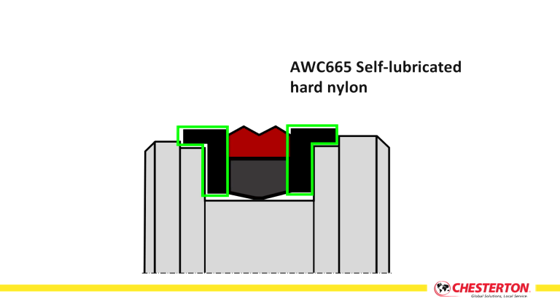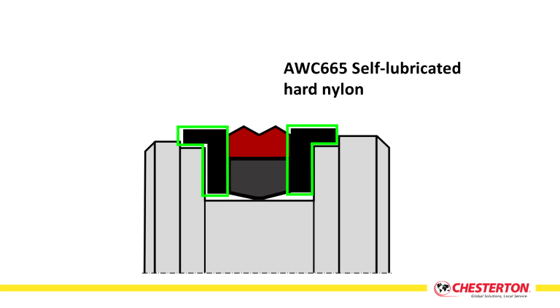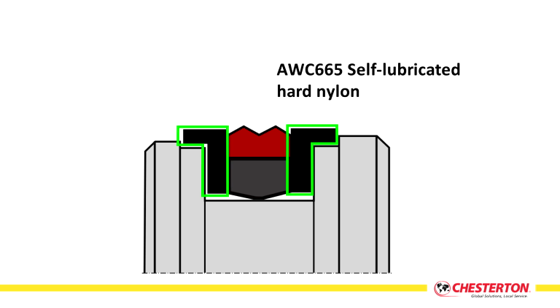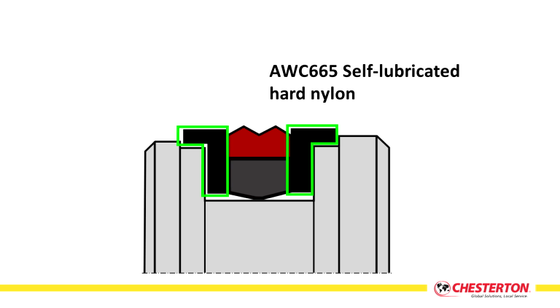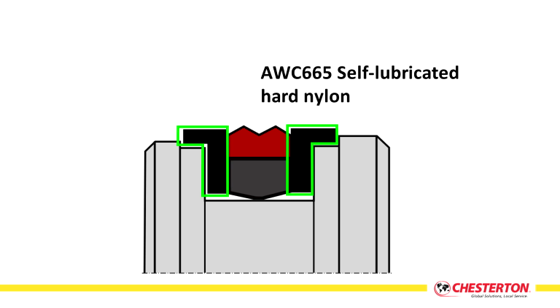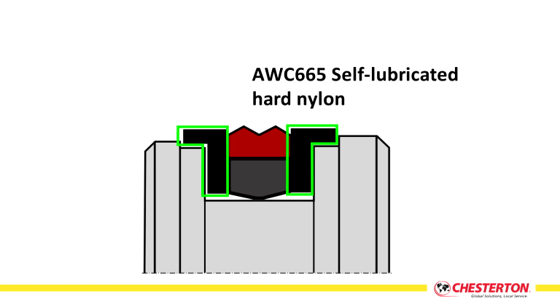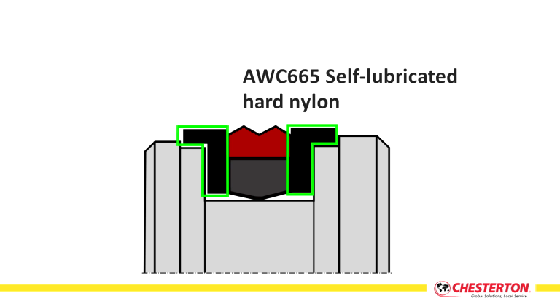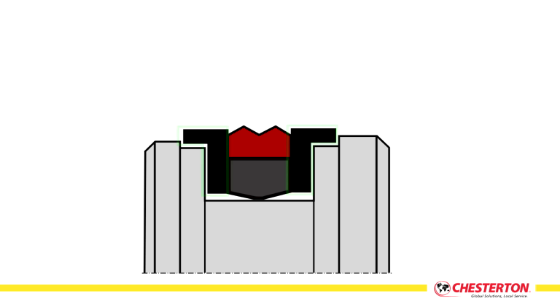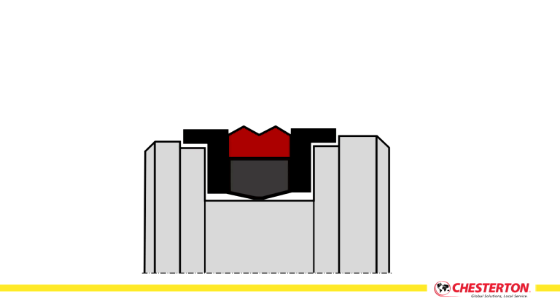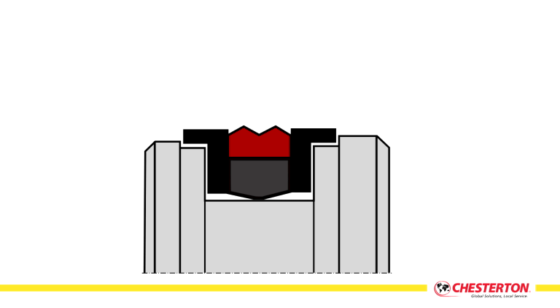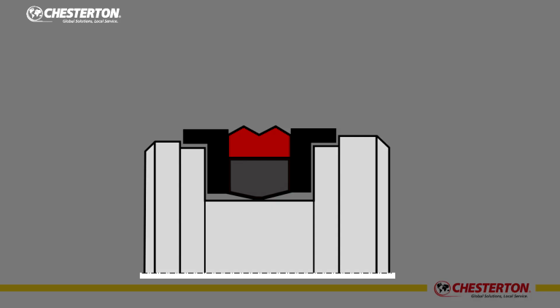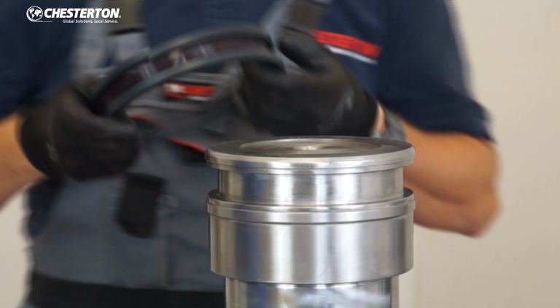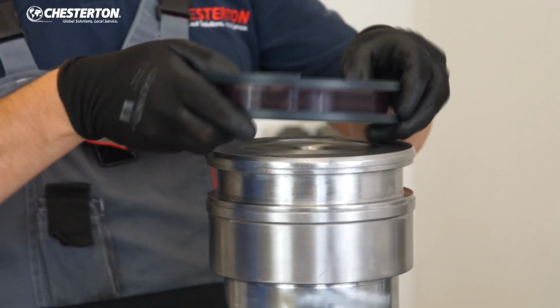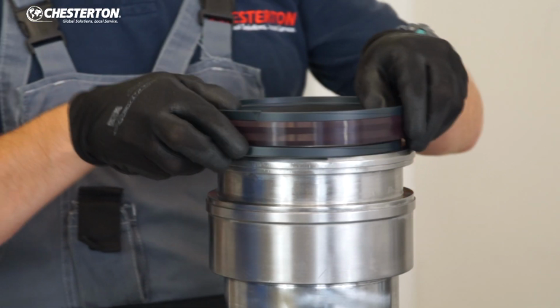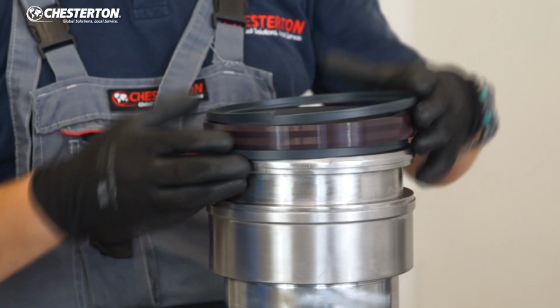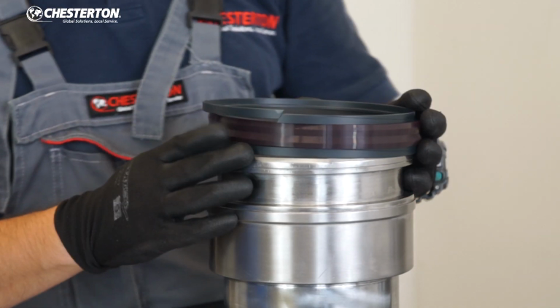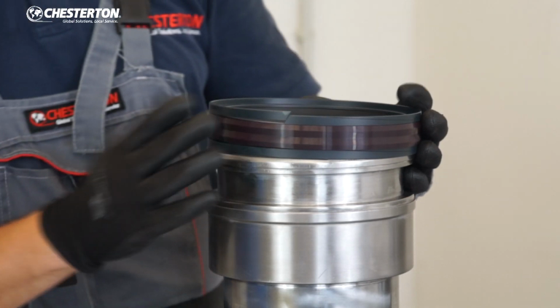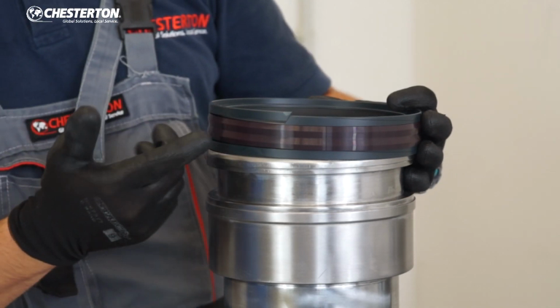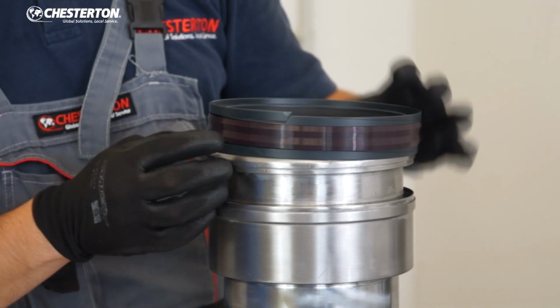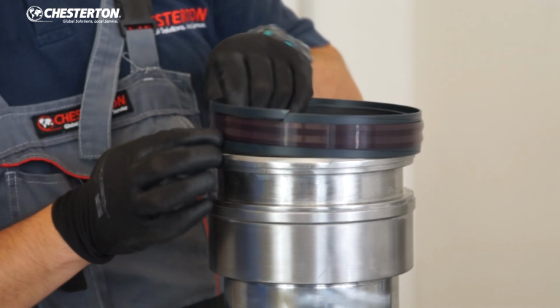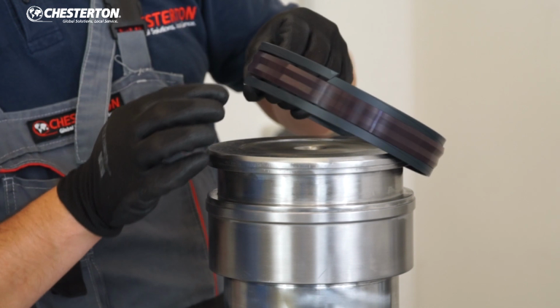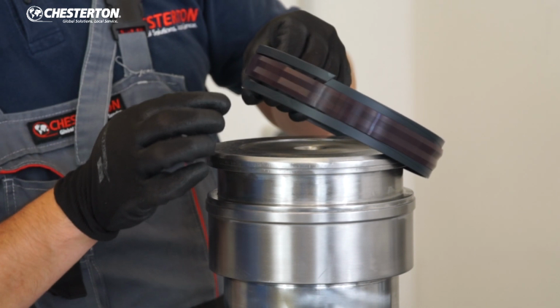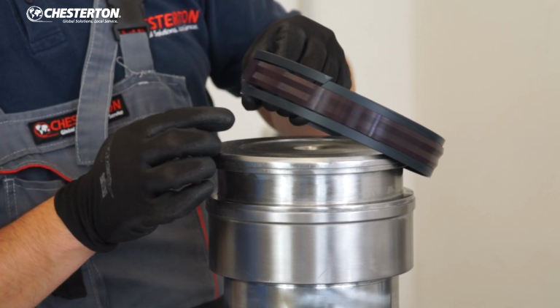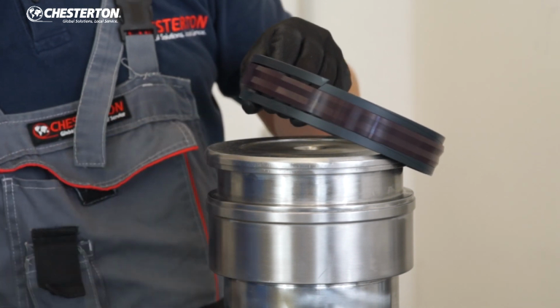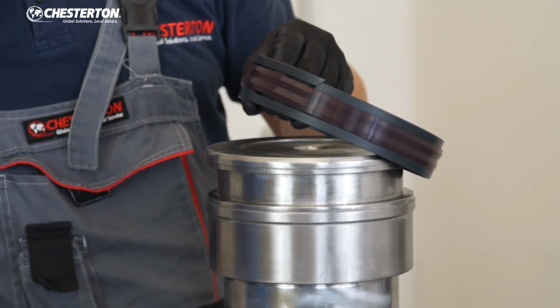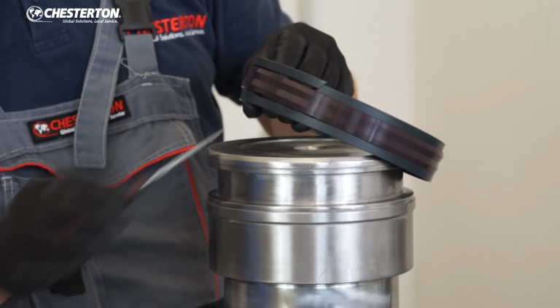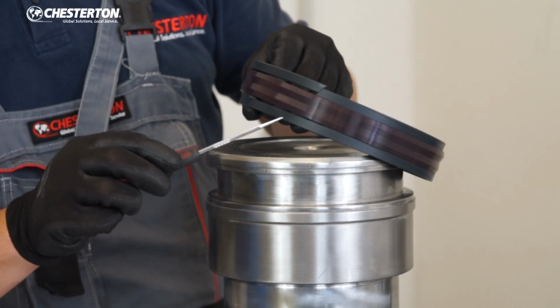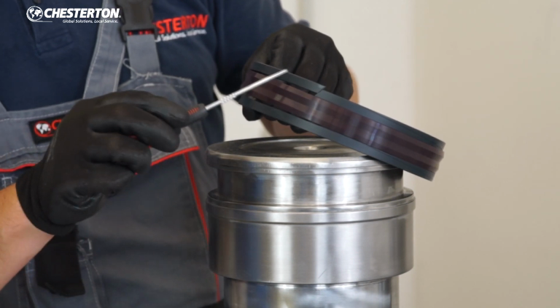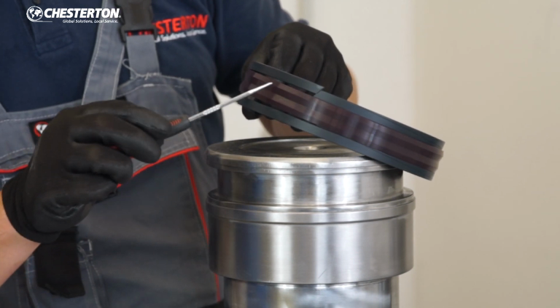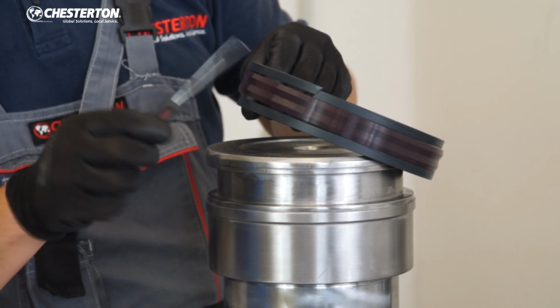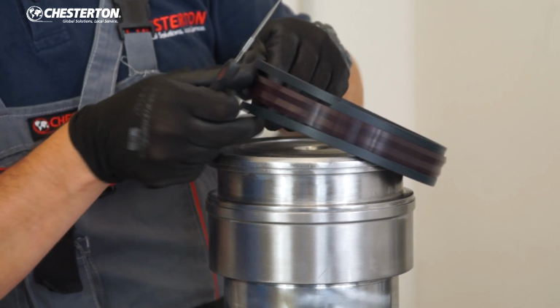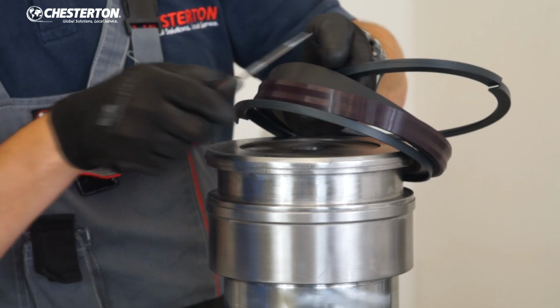Two pieces of hard plastic L-shaped rings protect the seal against extrusion. All the components are made of premium Chesterton polymers to survive the most demanding applications.